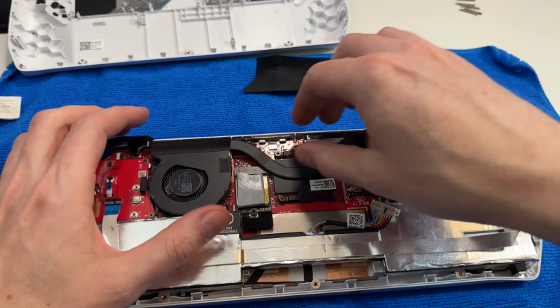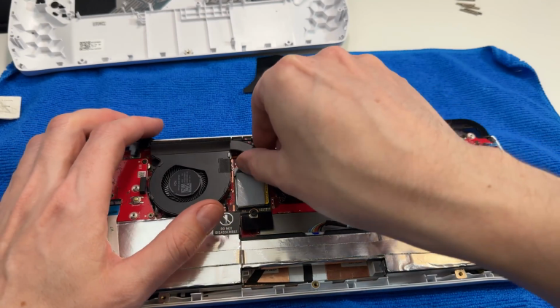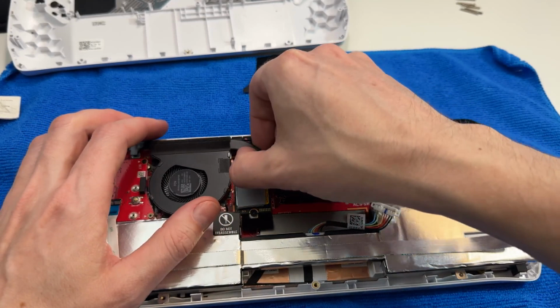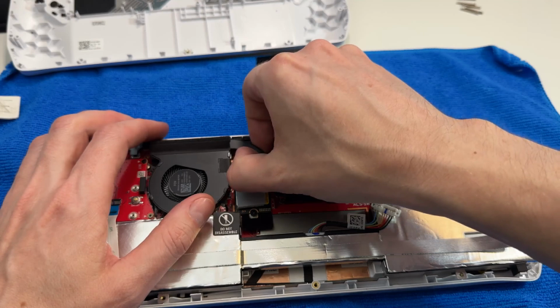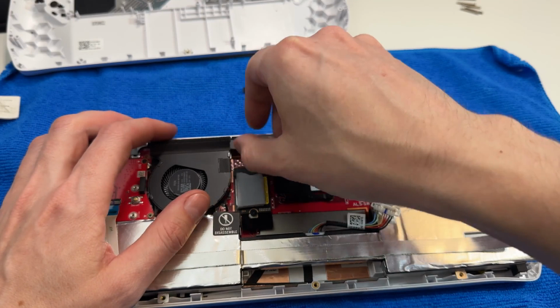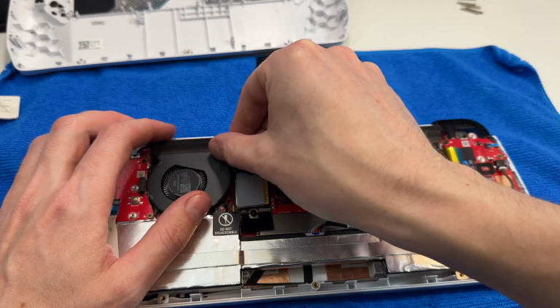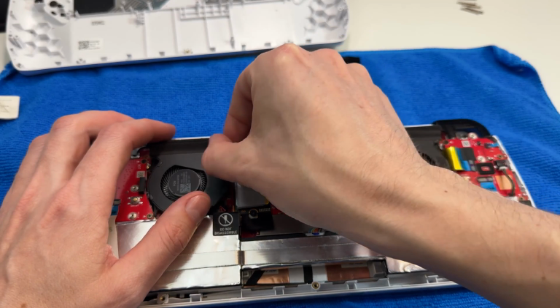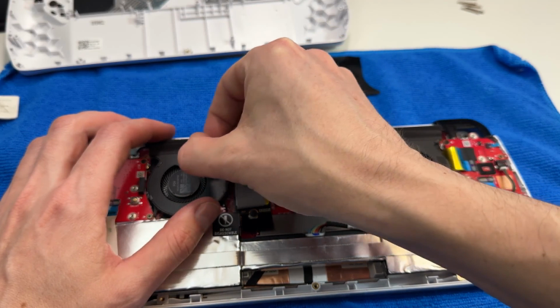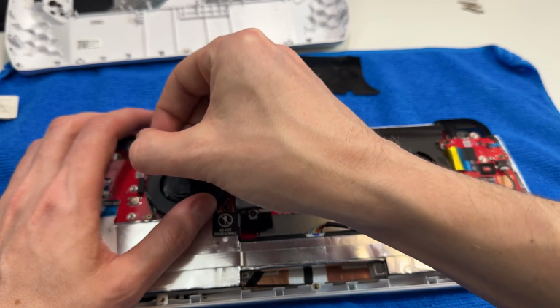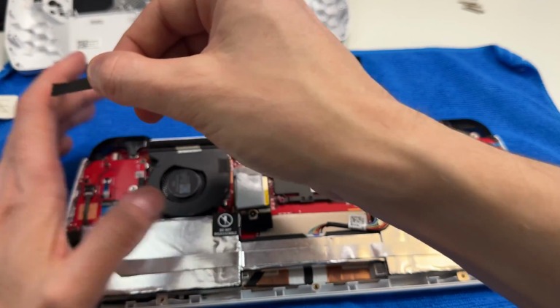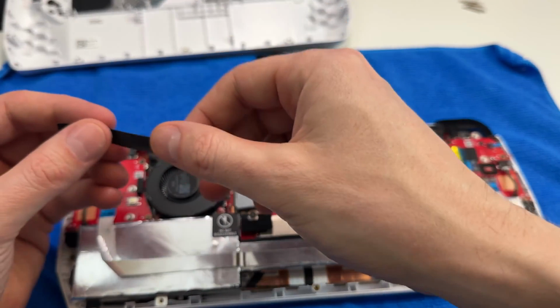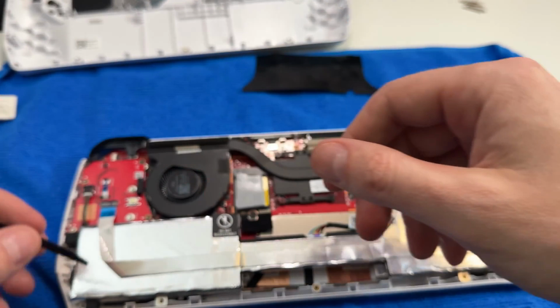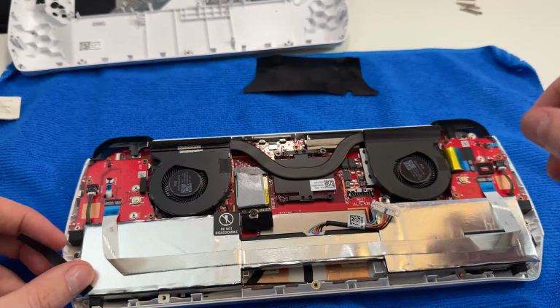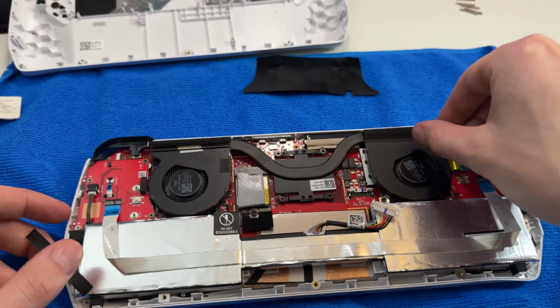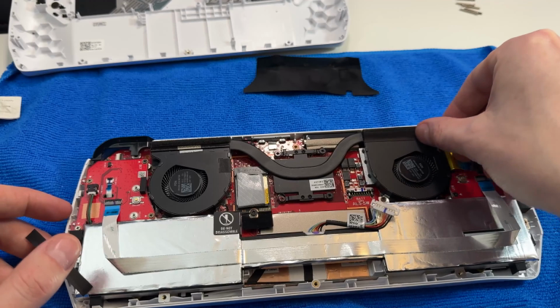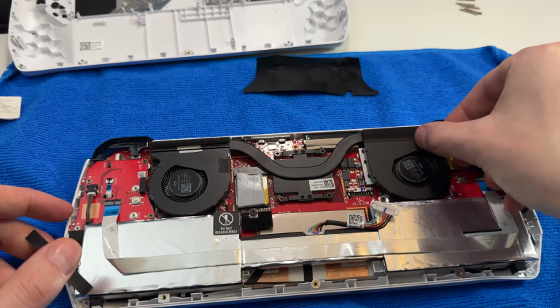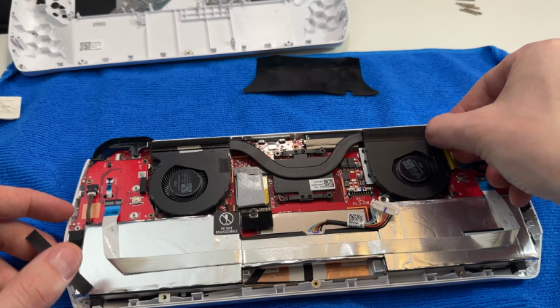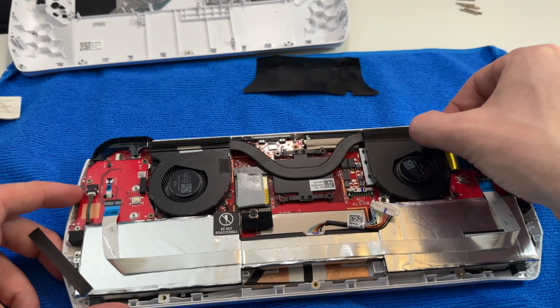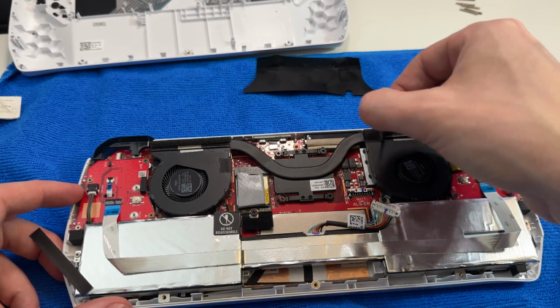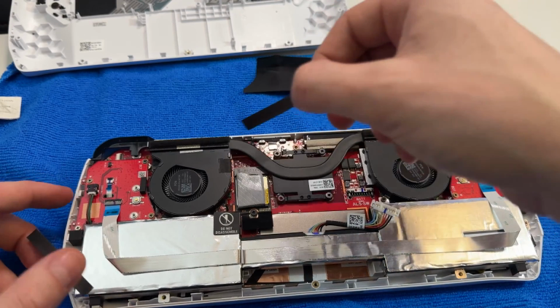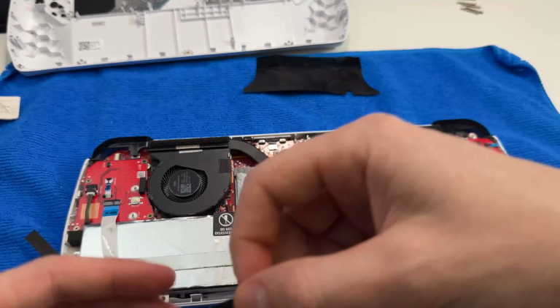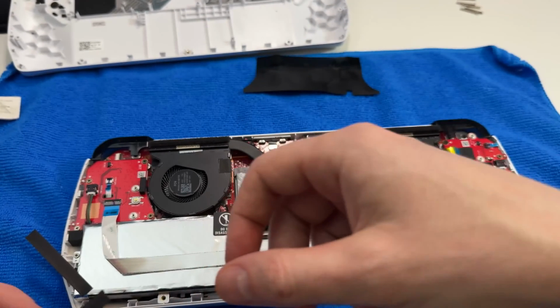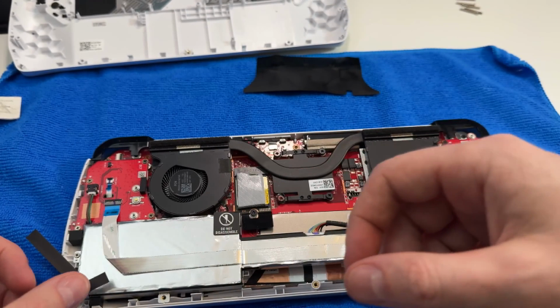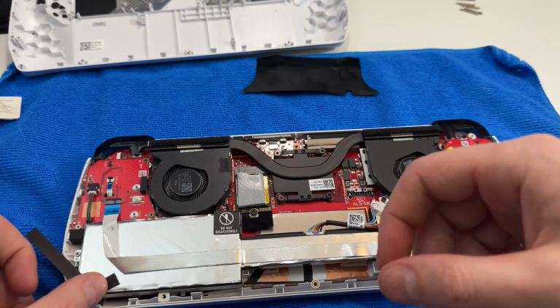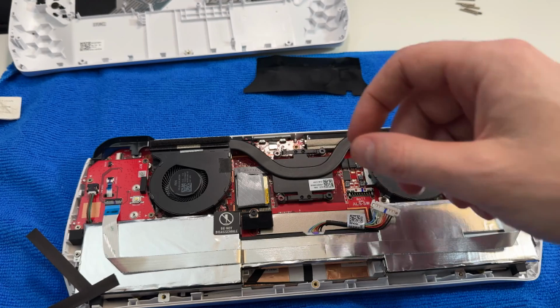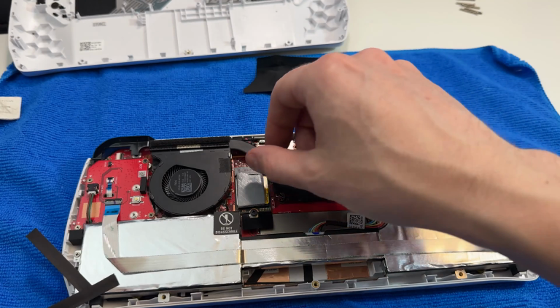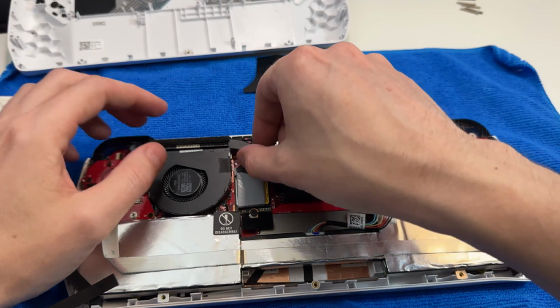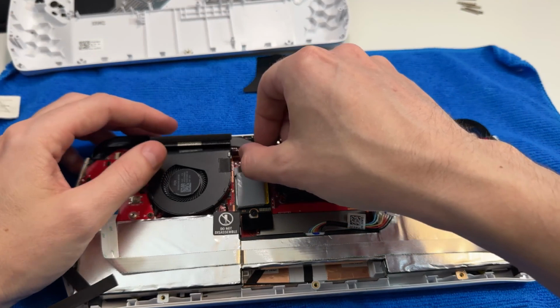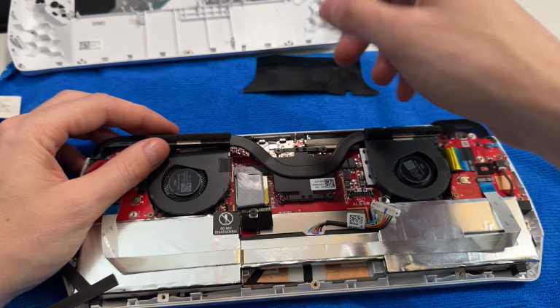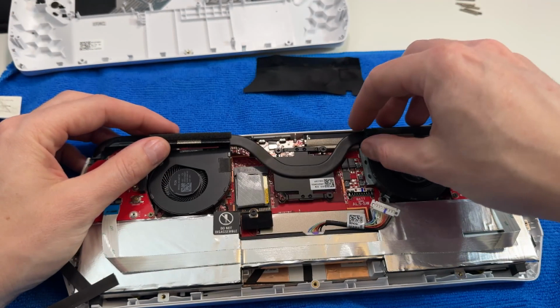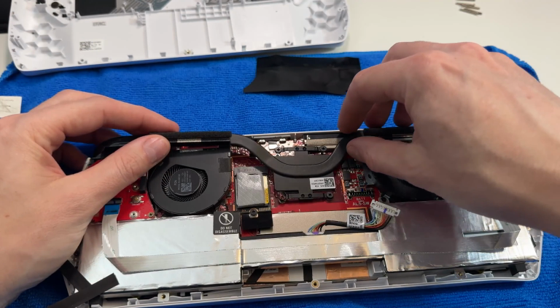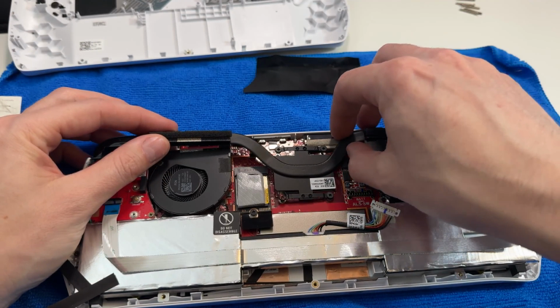Just to say once again: if you're doing this on a brand new unit especially, this may void your warranty. It depends on what country you're in — some countries it may, some countries it may not. So don't do this unless you're very comfortable with it and potentially voiding your warranty. If you break something, that's going to be an issue.